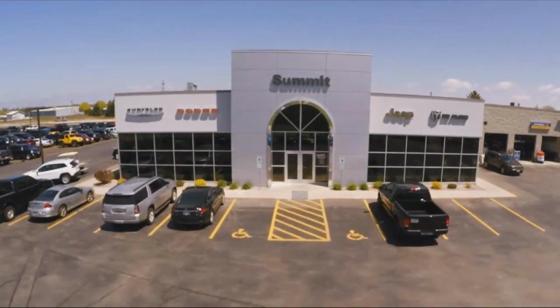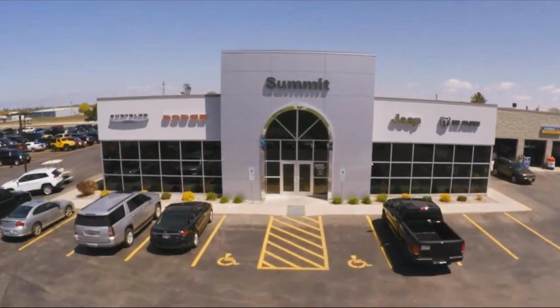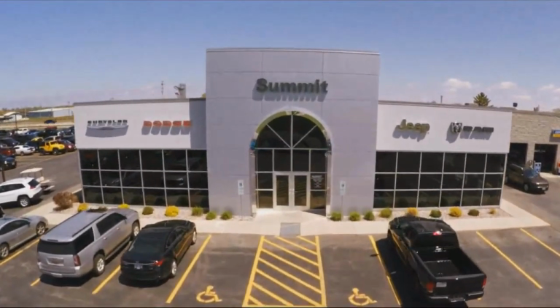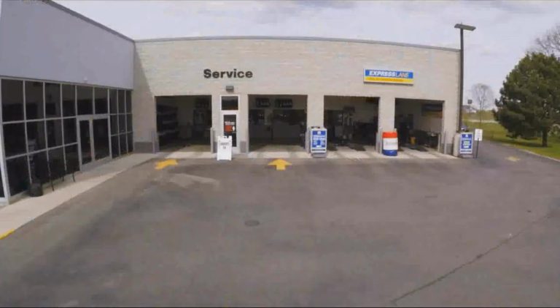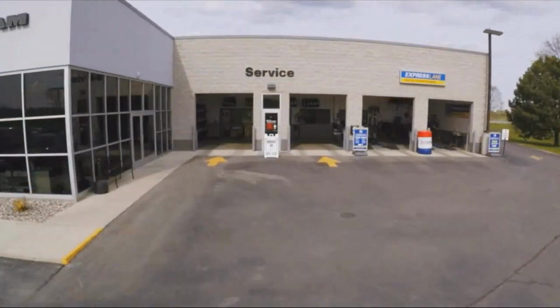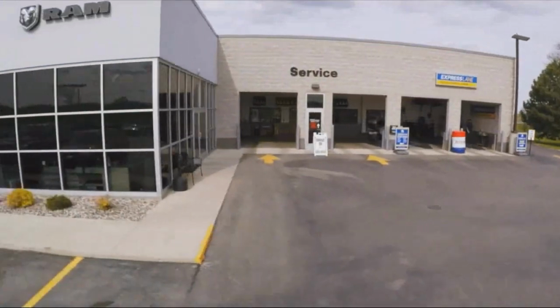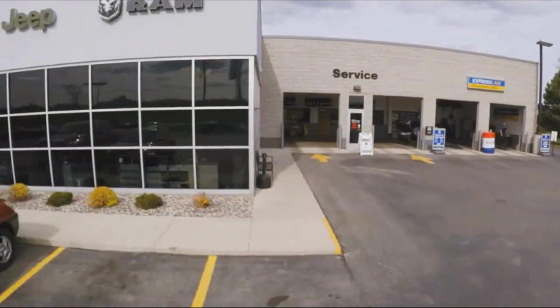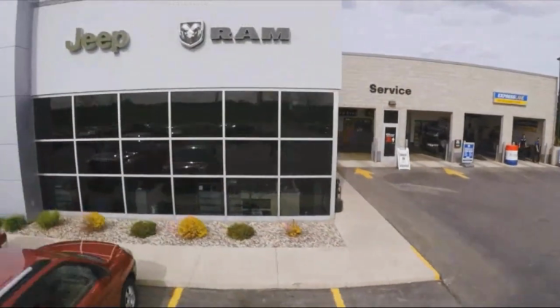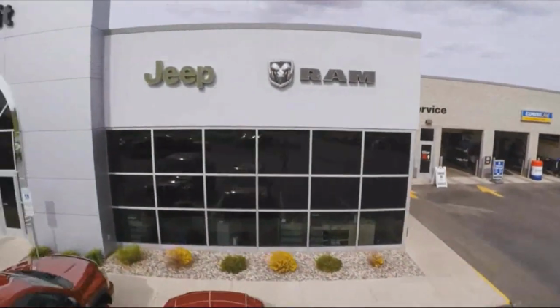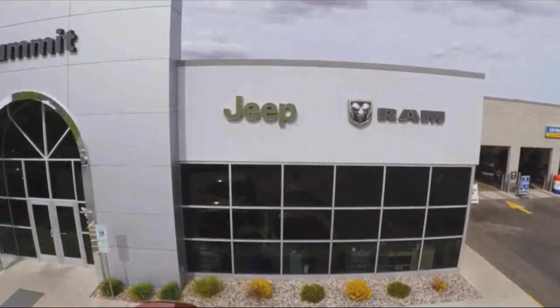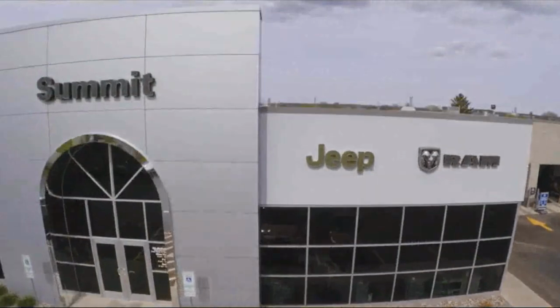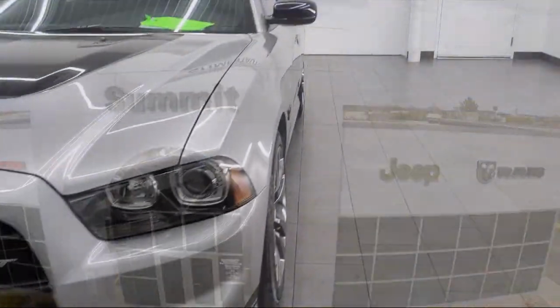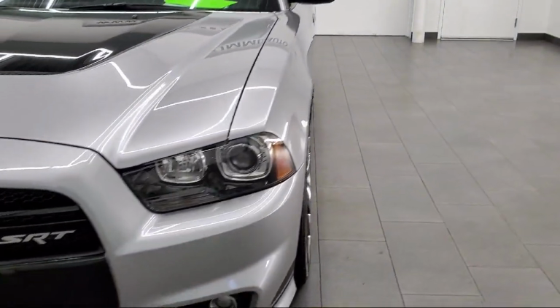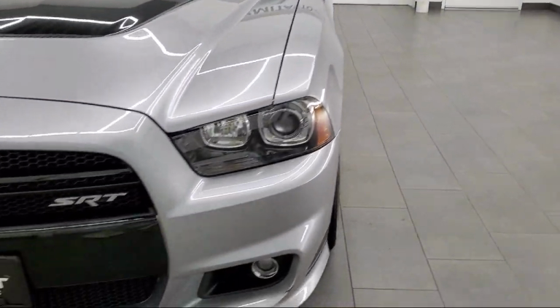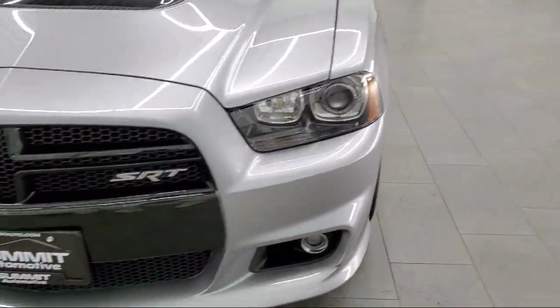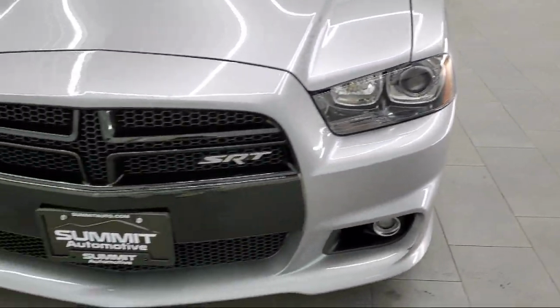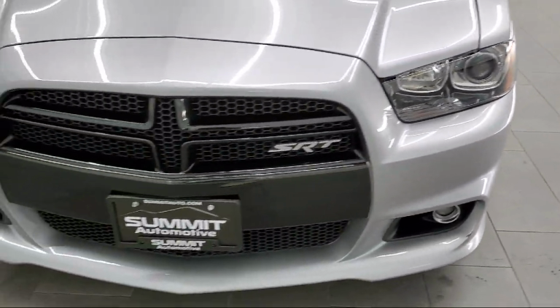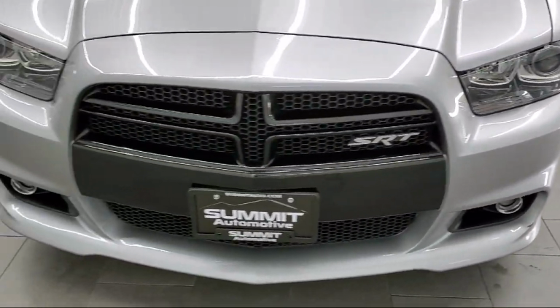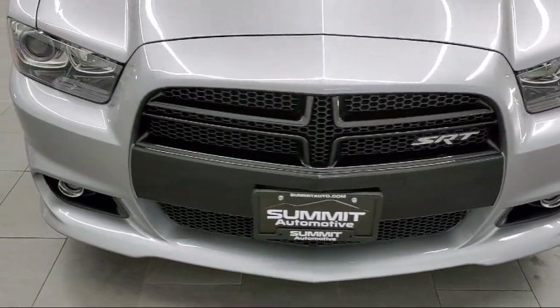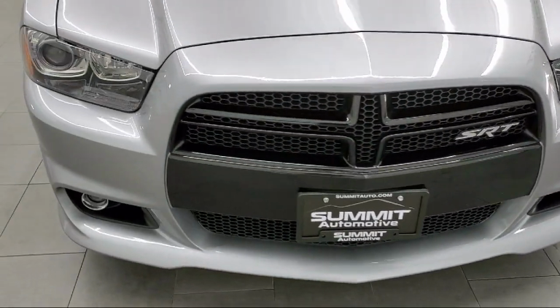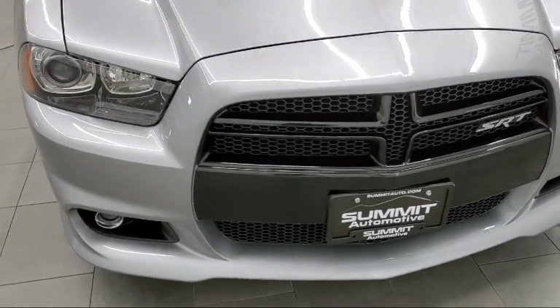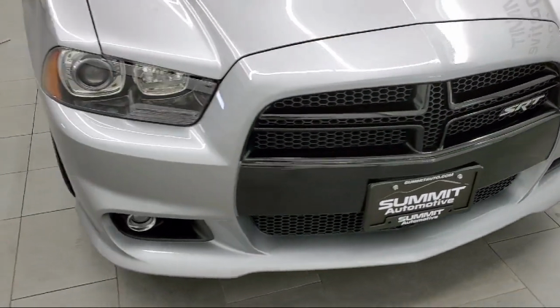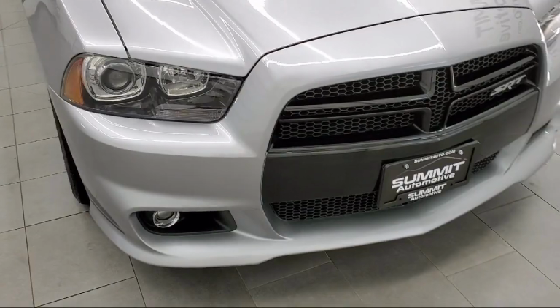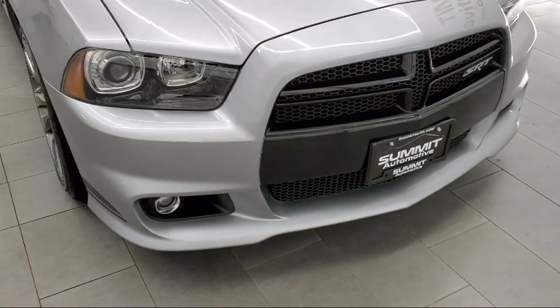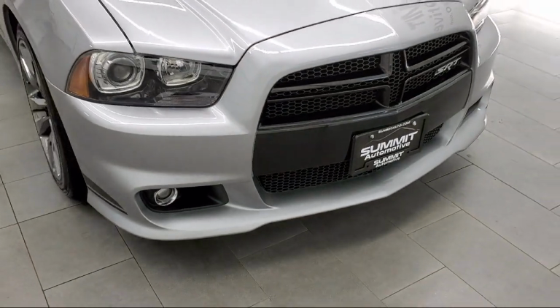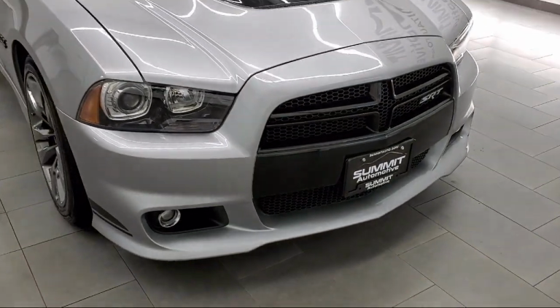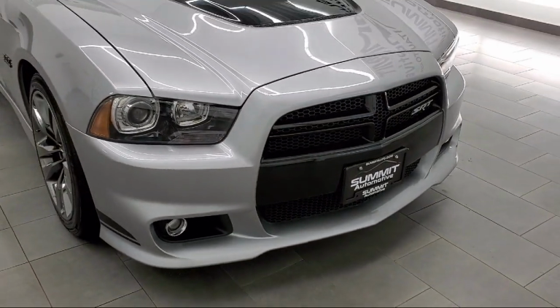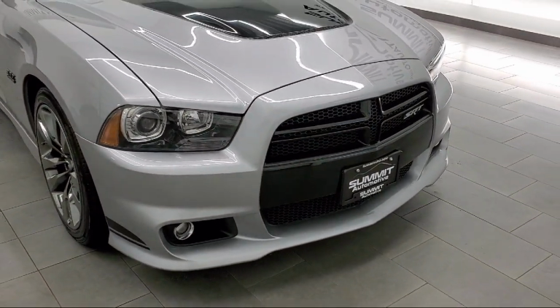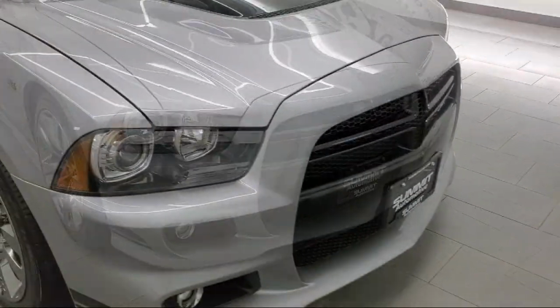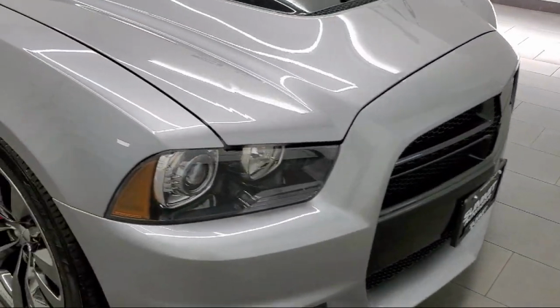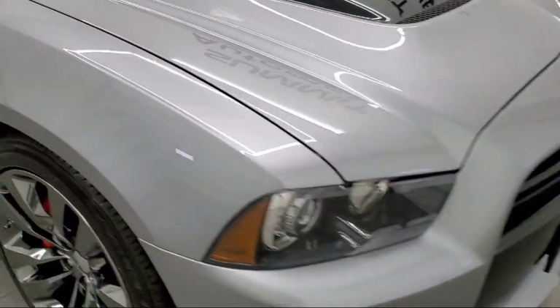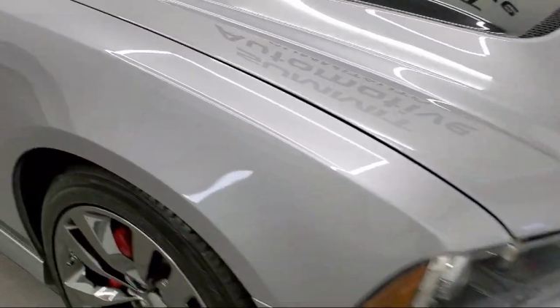Welcome to Summit Automotive, your premier destination for purchasing a new or used vehicle. Here's a look at one of our pre-owned vehicles from our great selection. It comes equipped with a Rear Spoiler, Leather Wrapped Steering Wheel, and Climate Control.